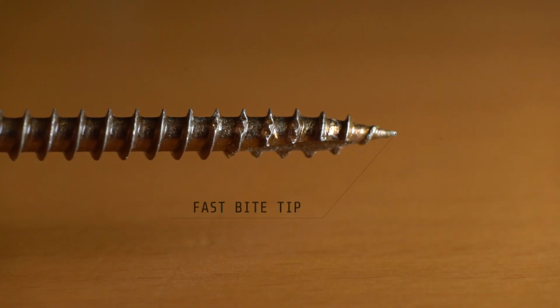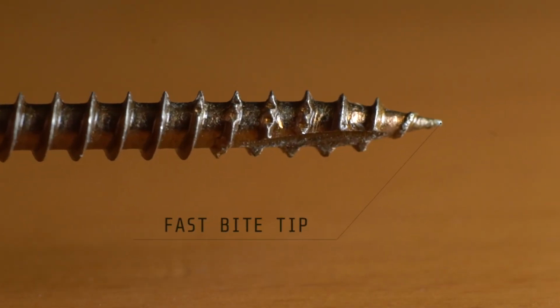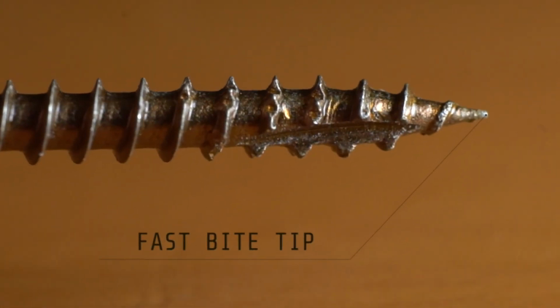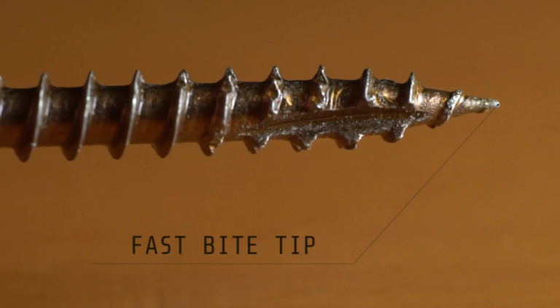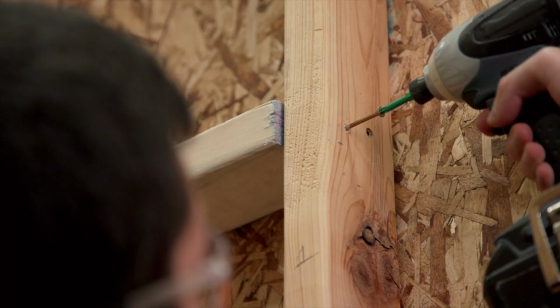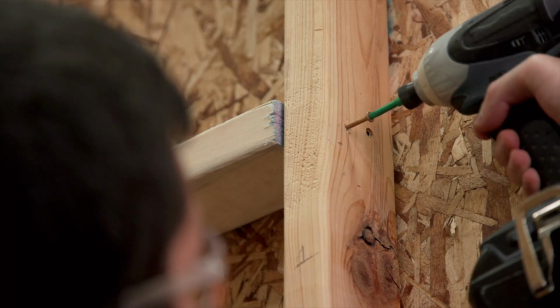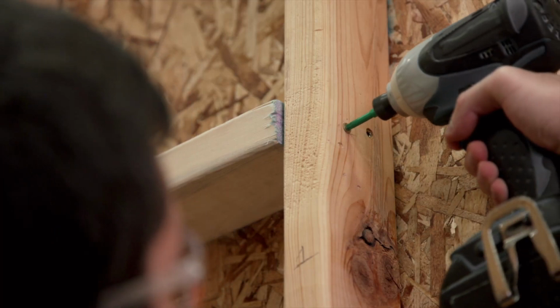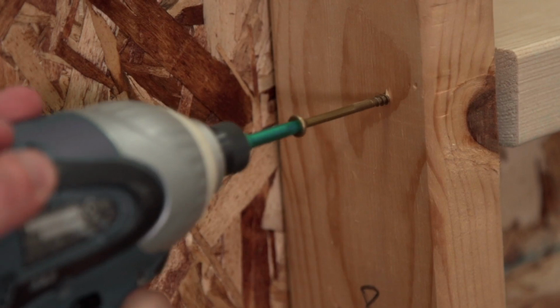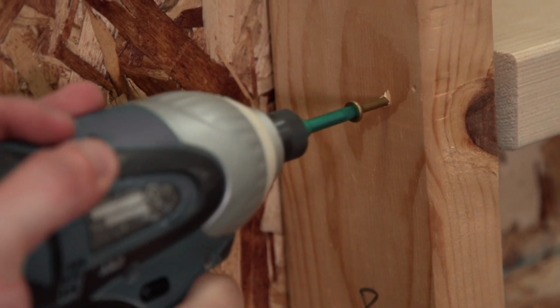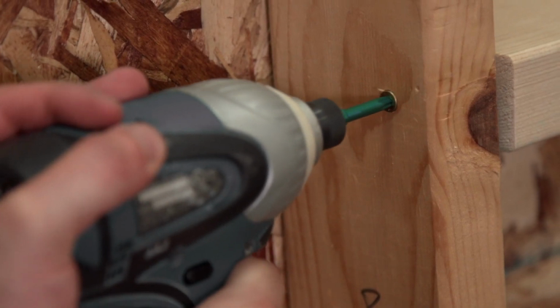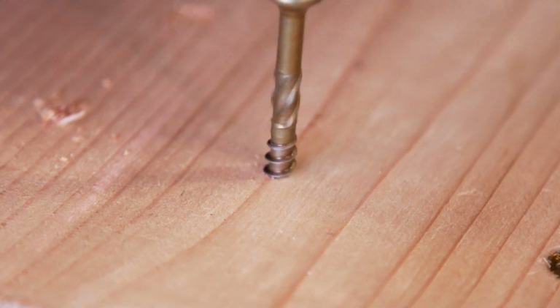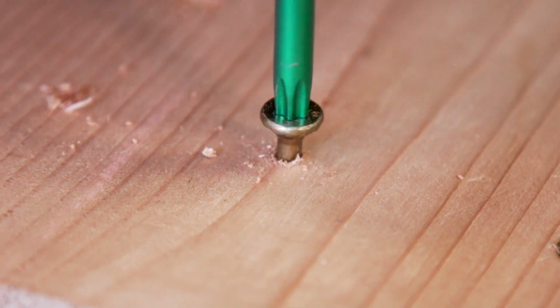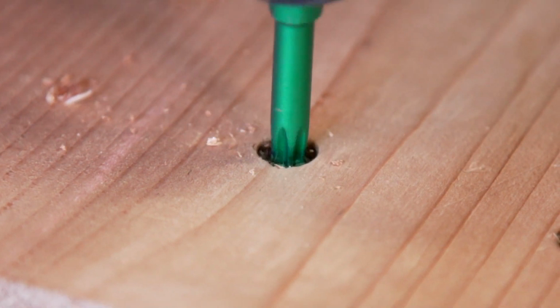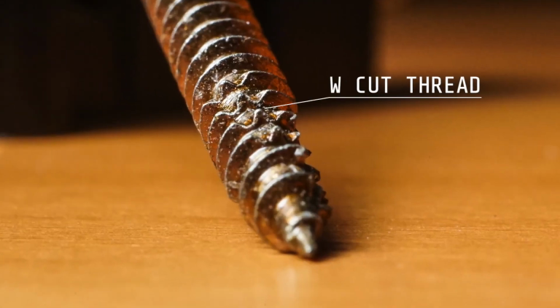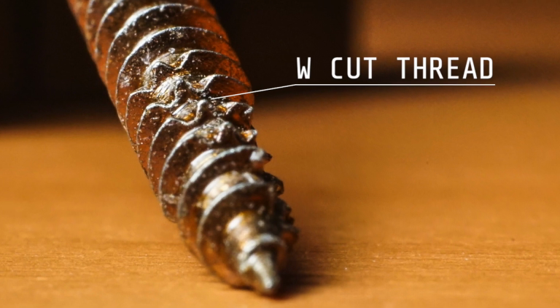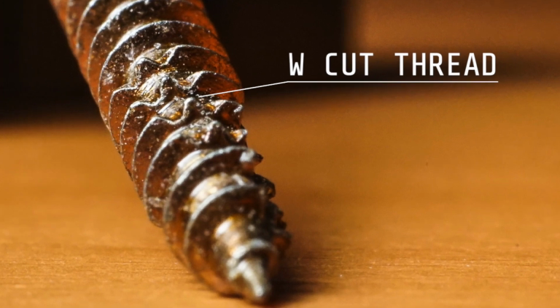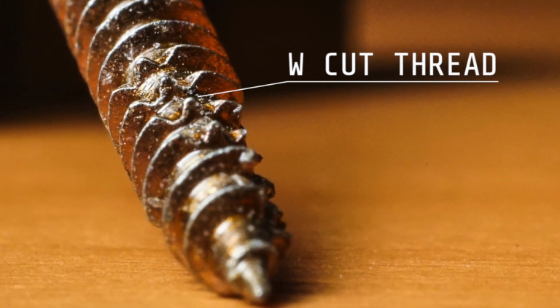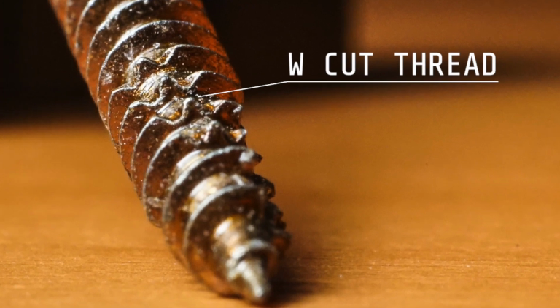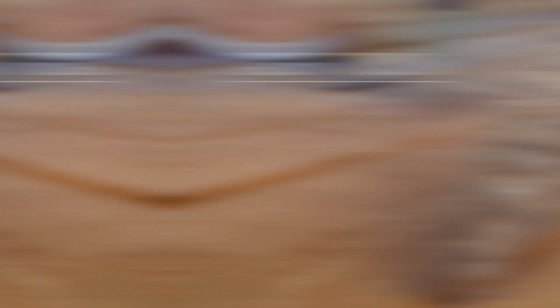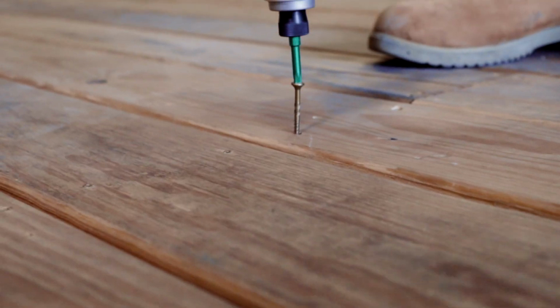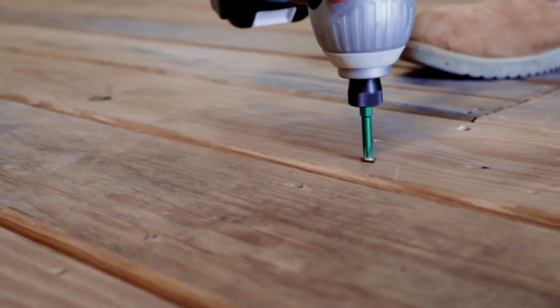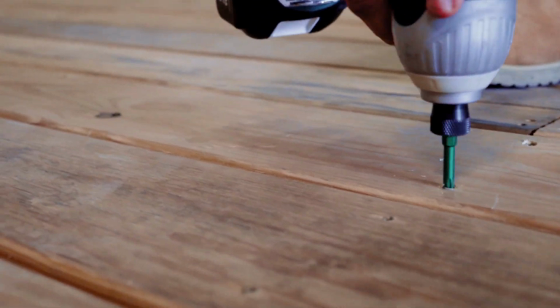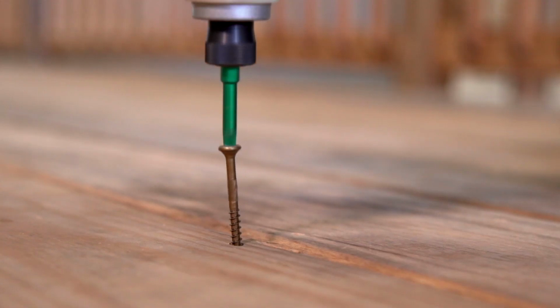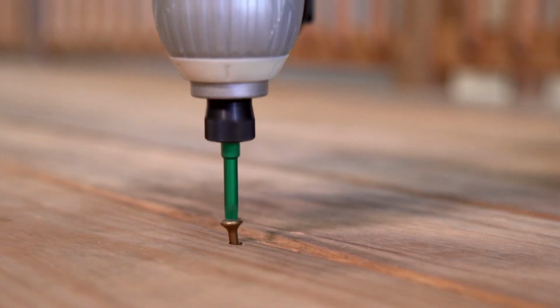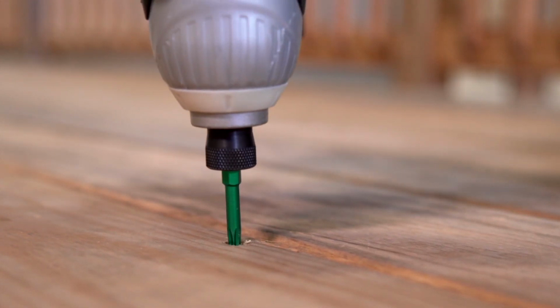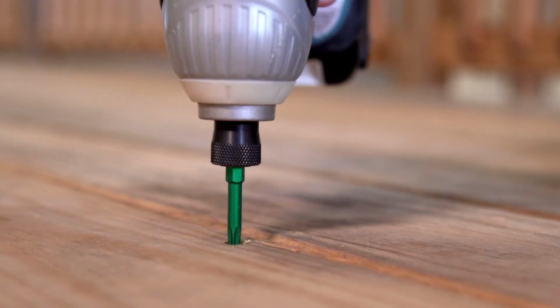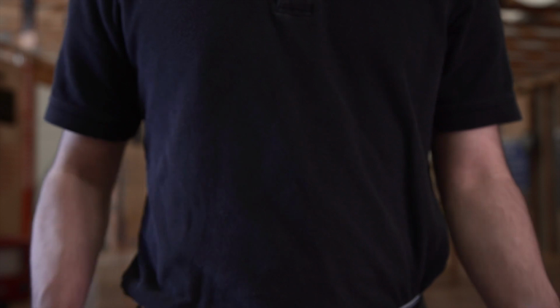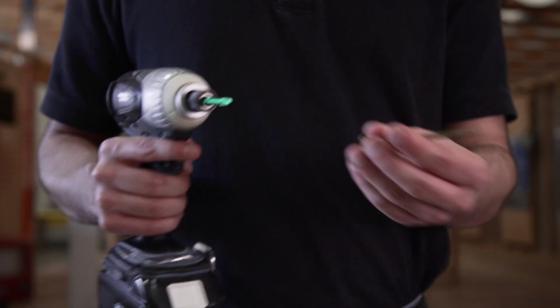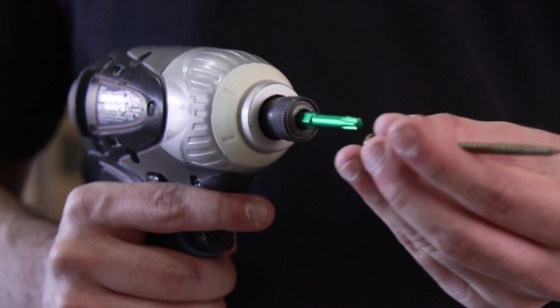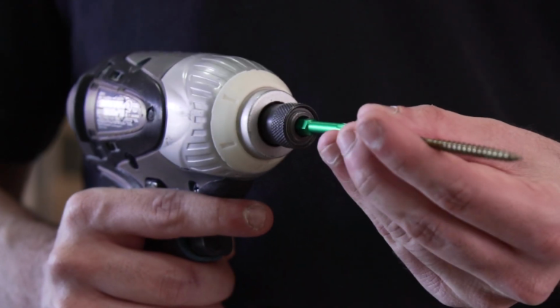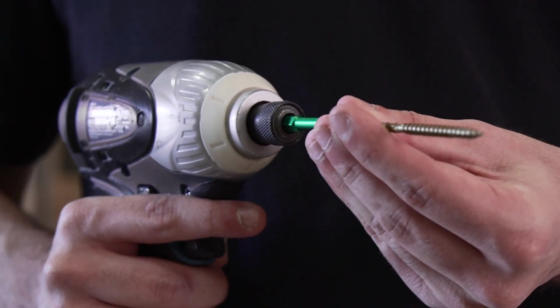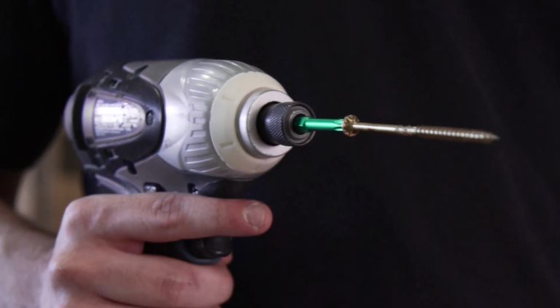The fast bite tip eliminates pre-drilling and provides a fast start for one-step installation. The W-cut thread provides low installation torque for fast driving and ease of install.